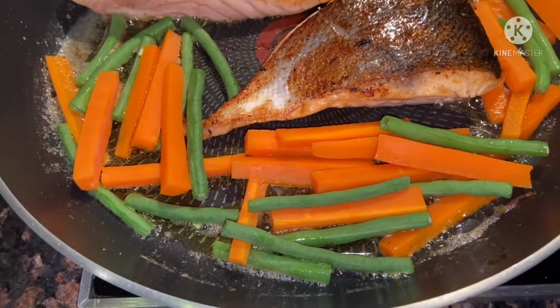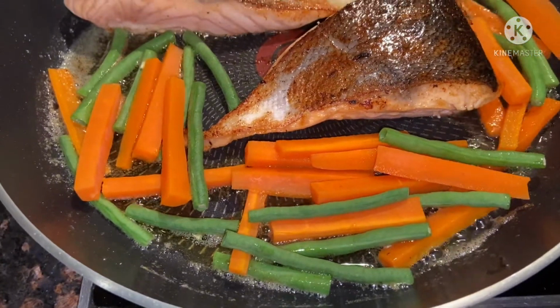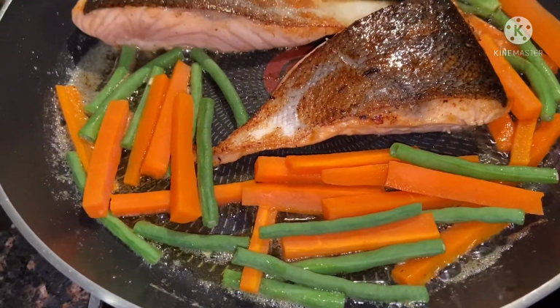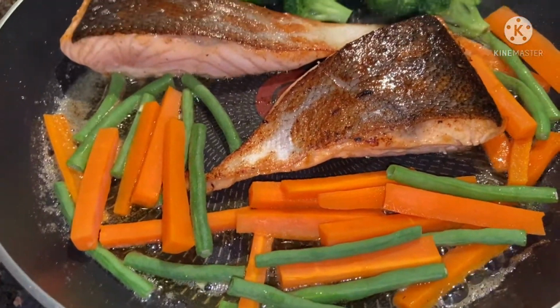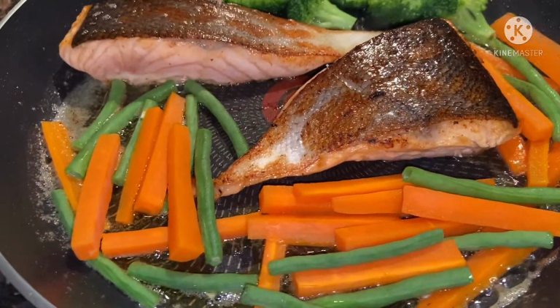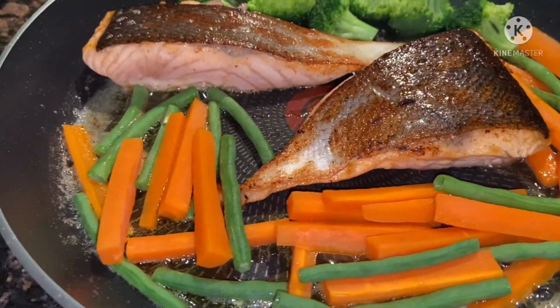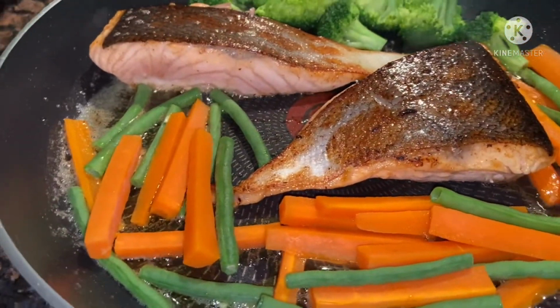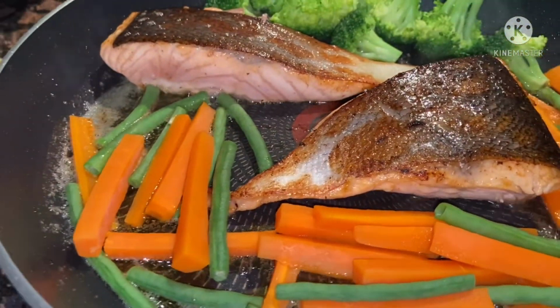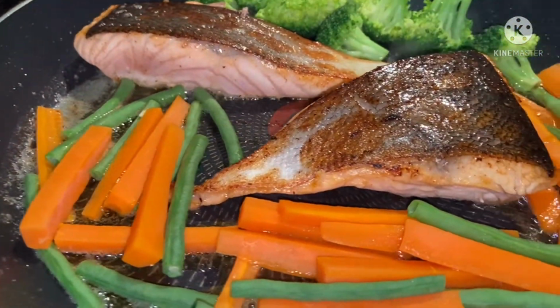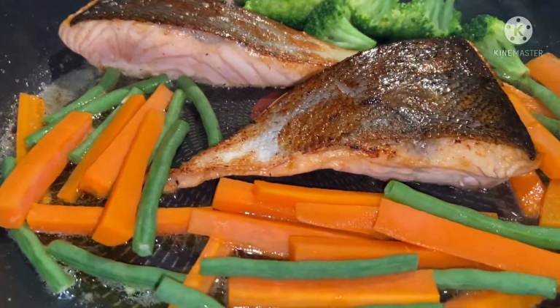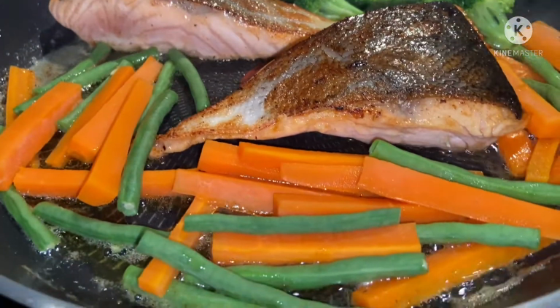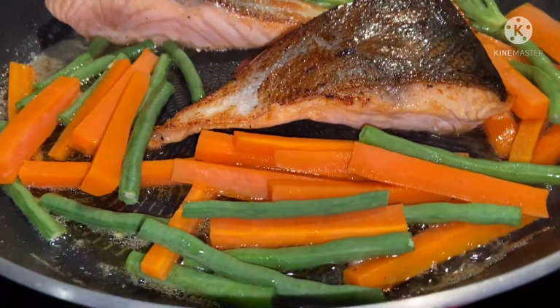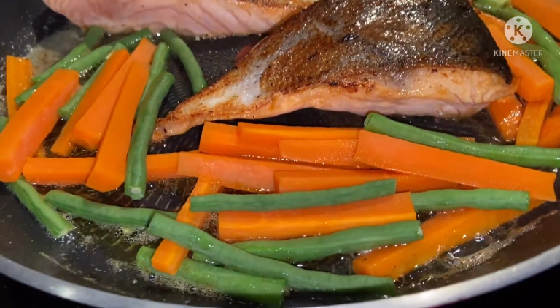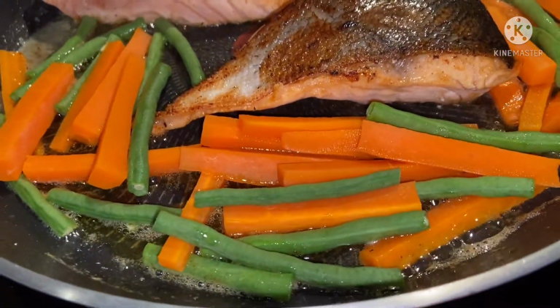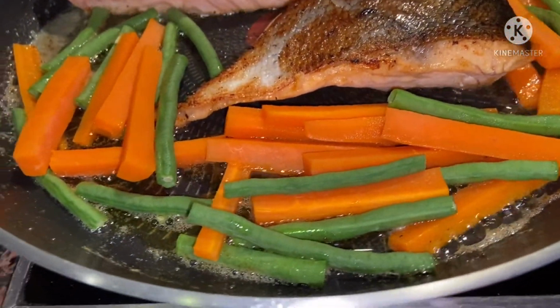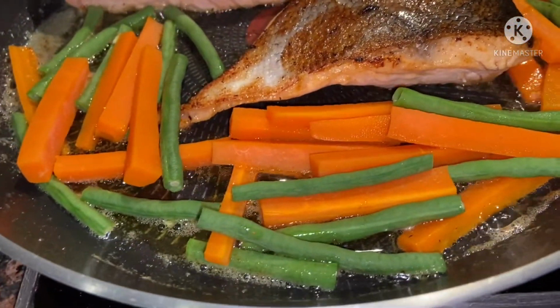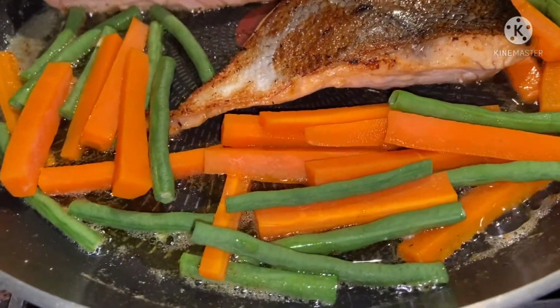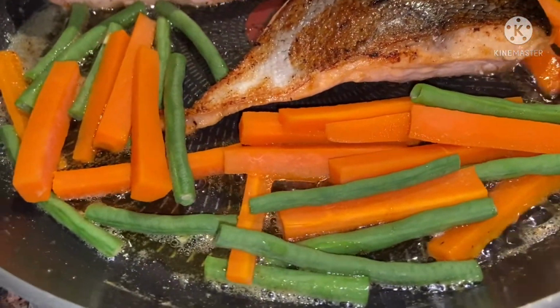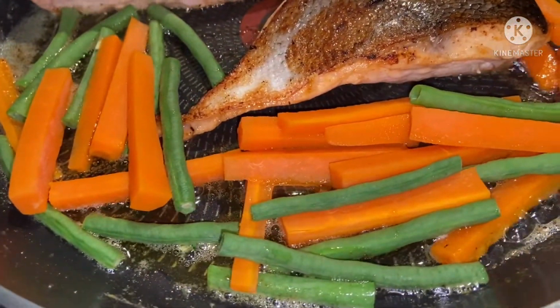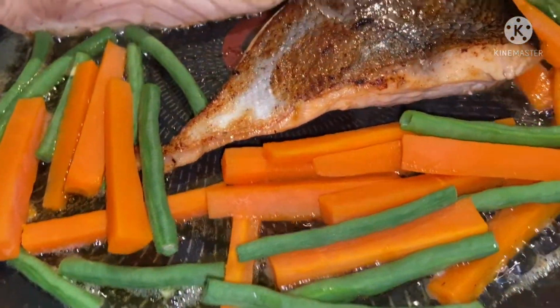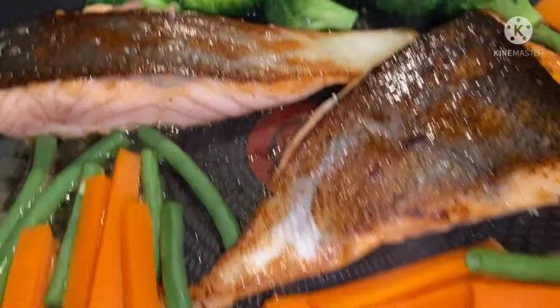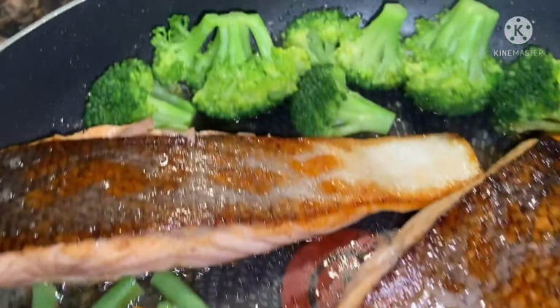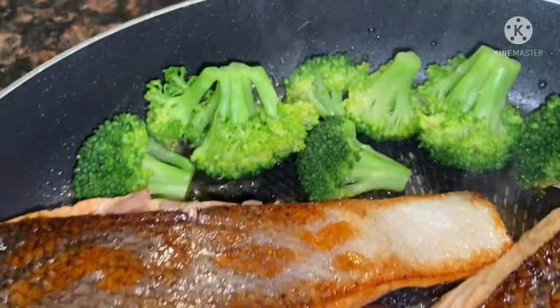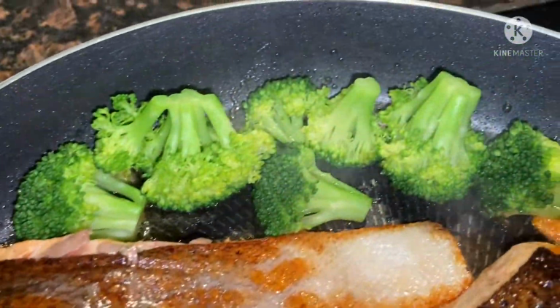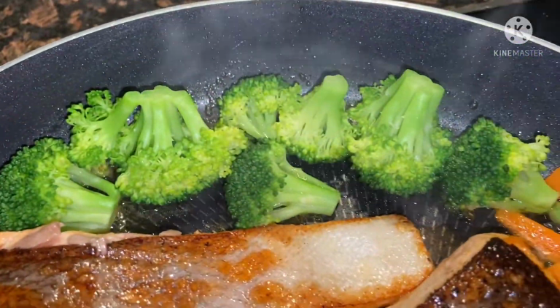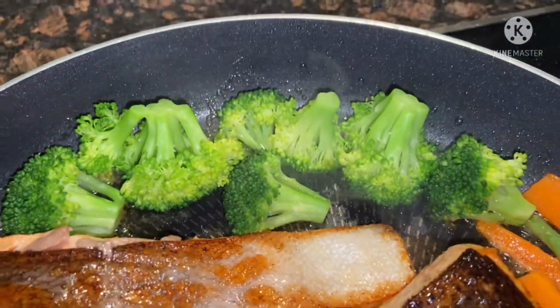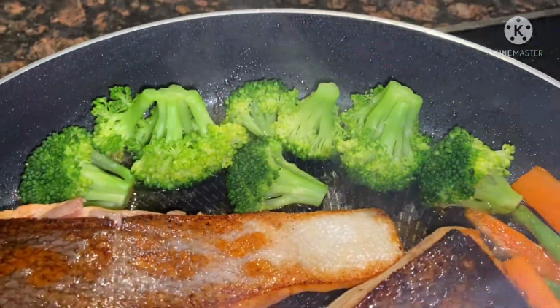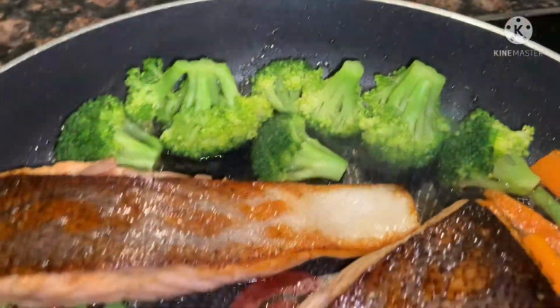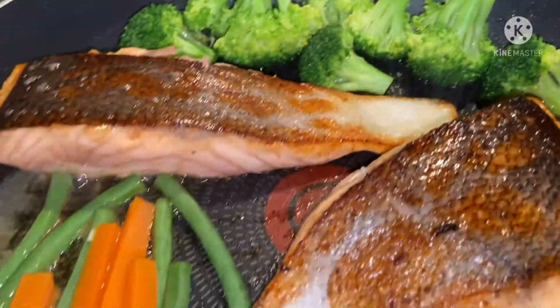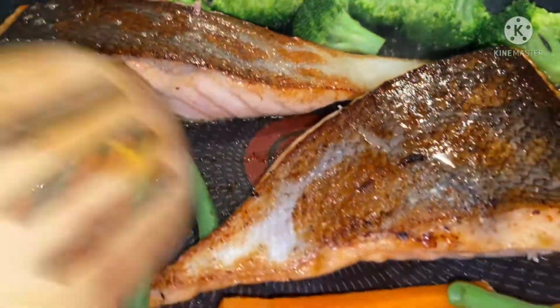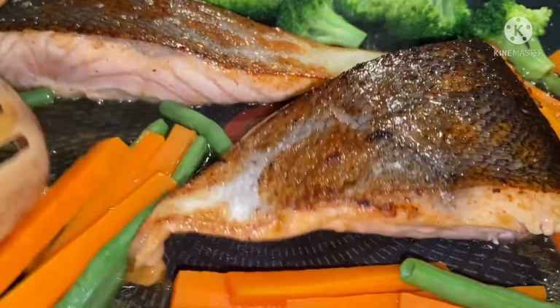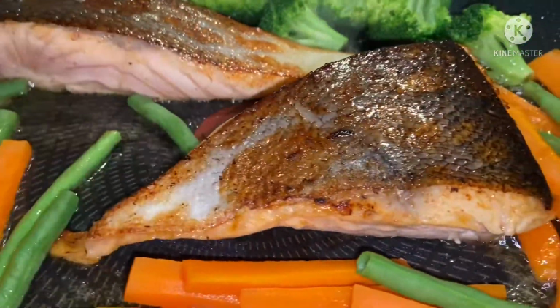And this is our dinner, mga kapatid. Salmon with vegetables, carrots and long beans, and some broccoli, and of course, that's the salmon.